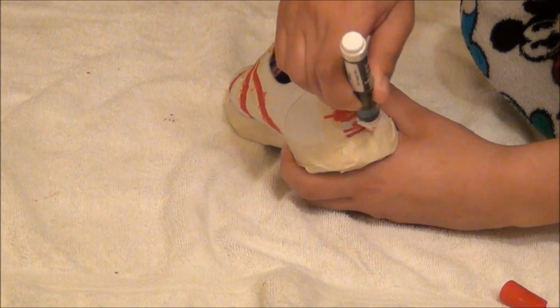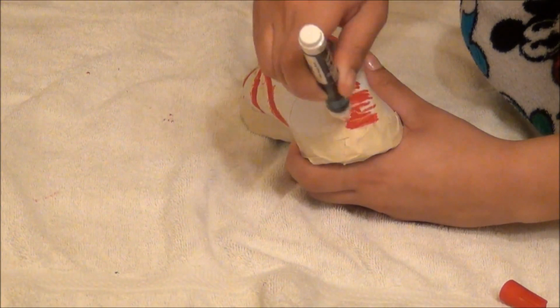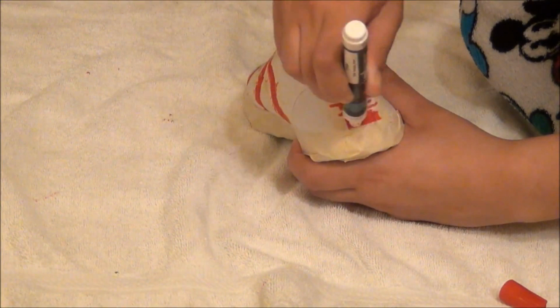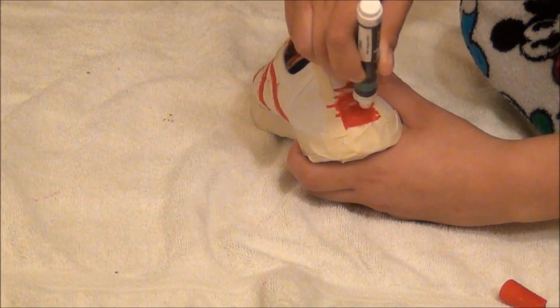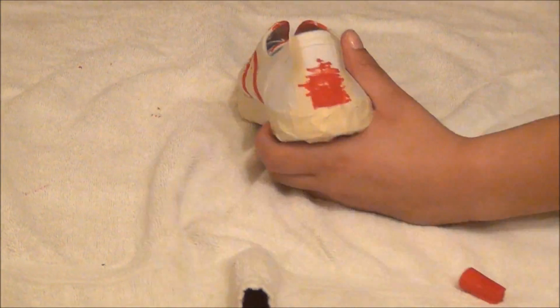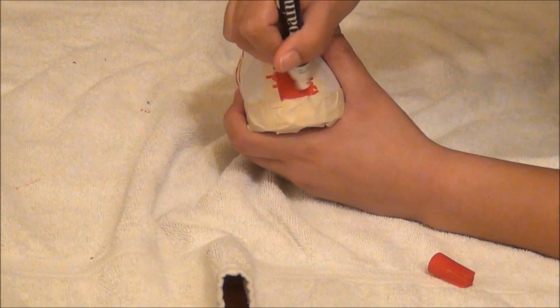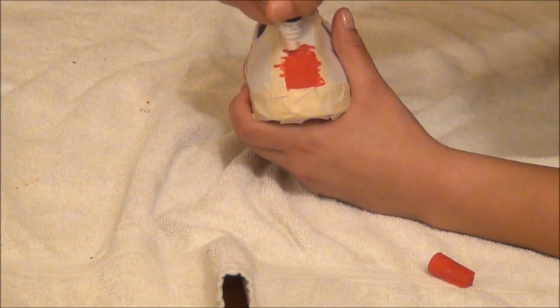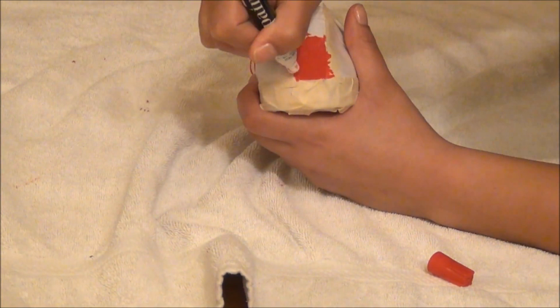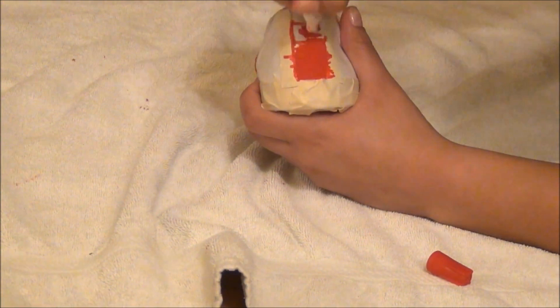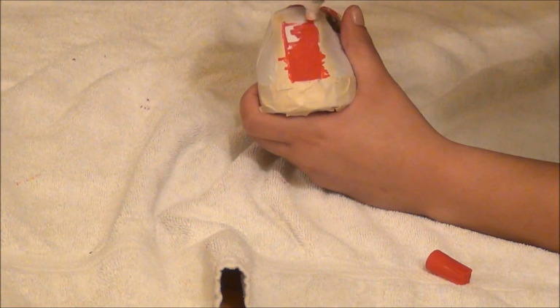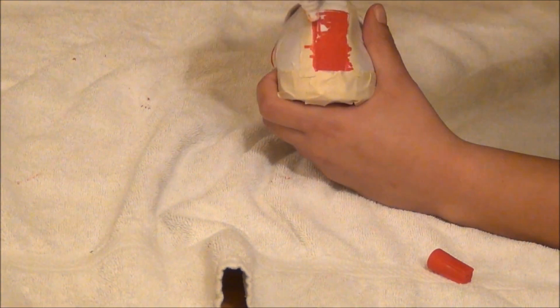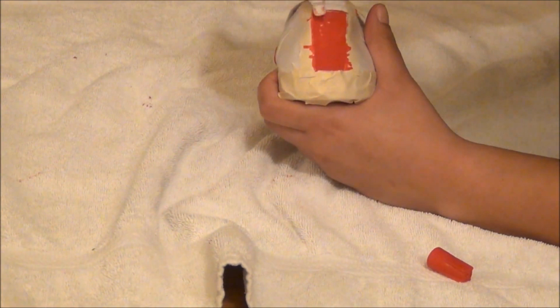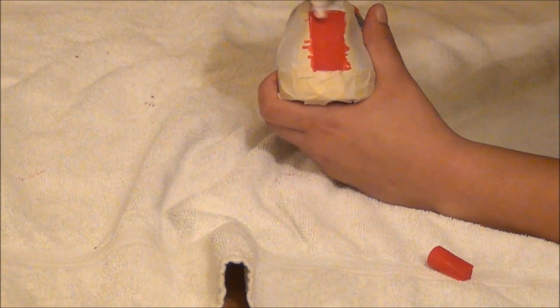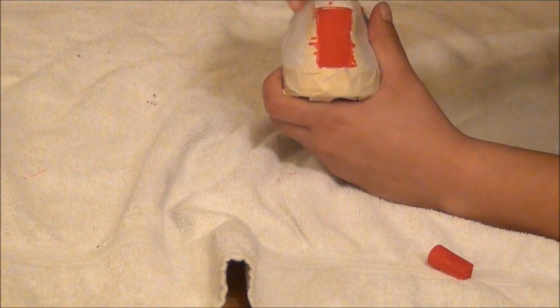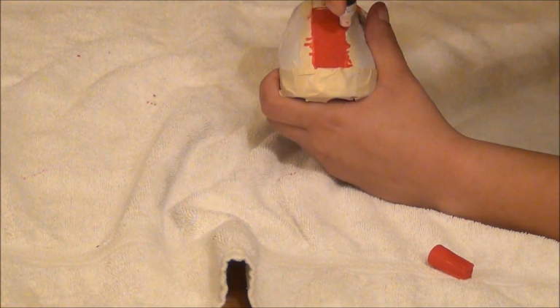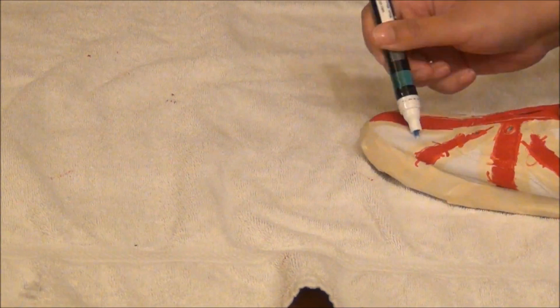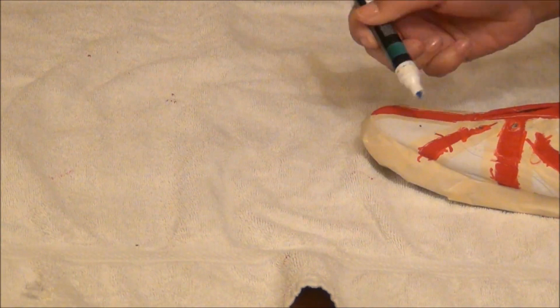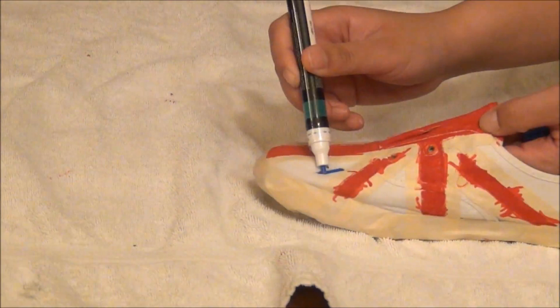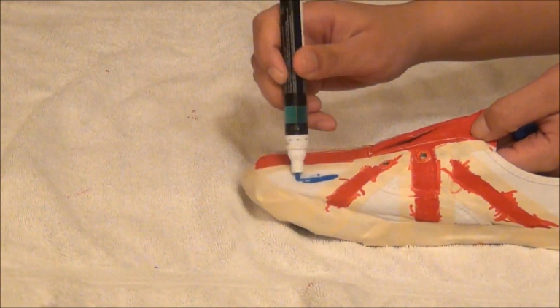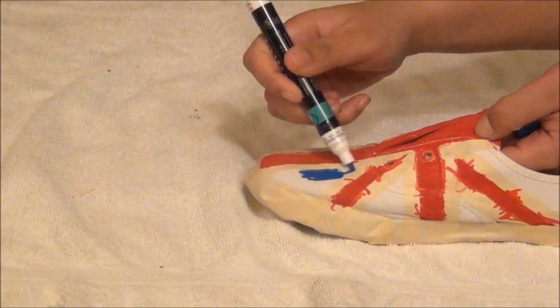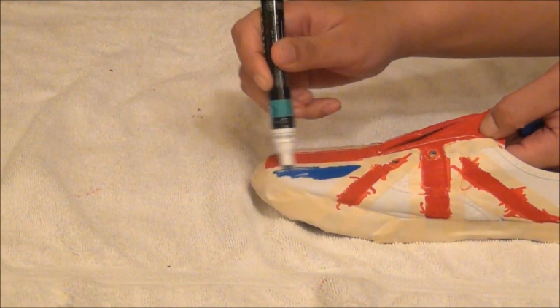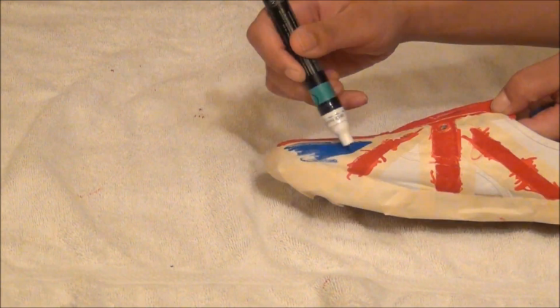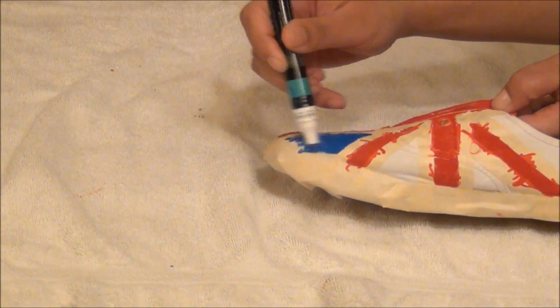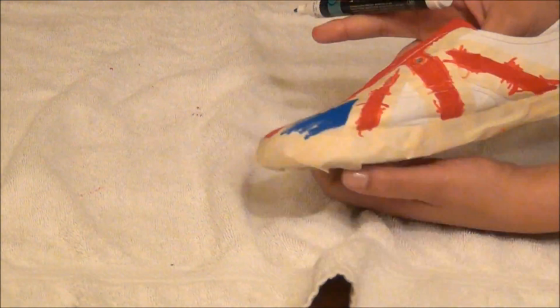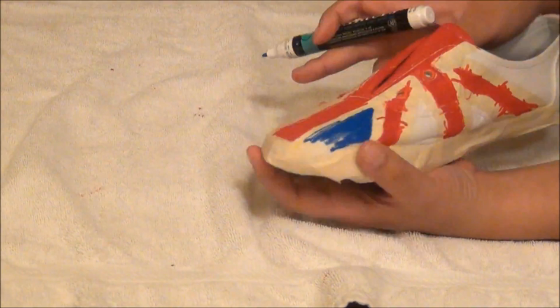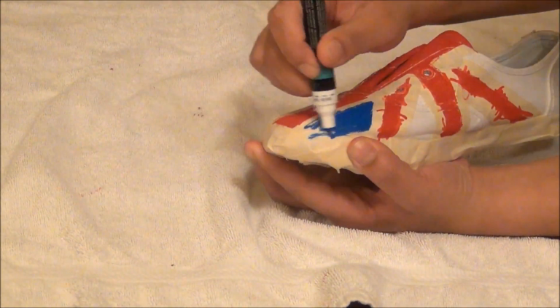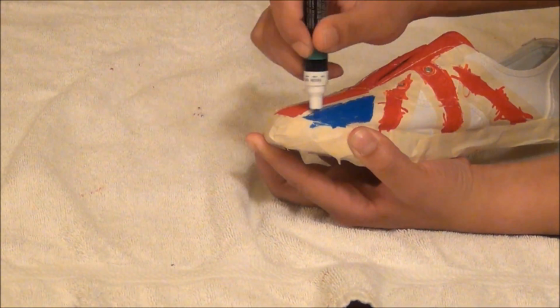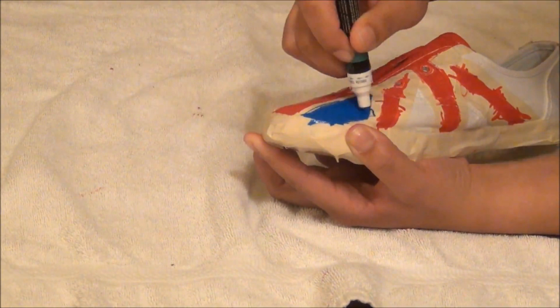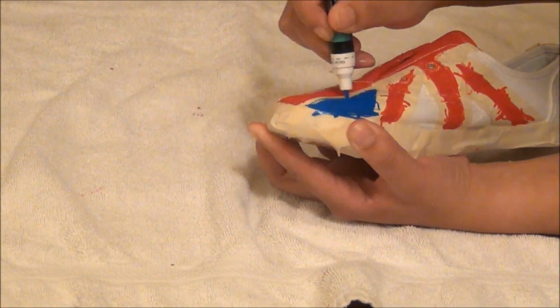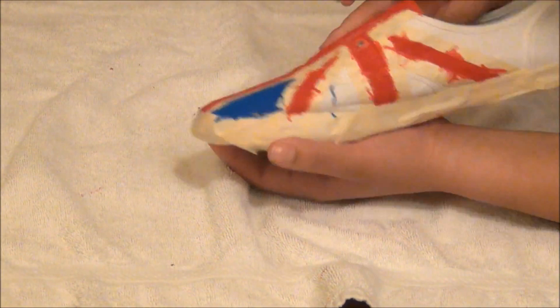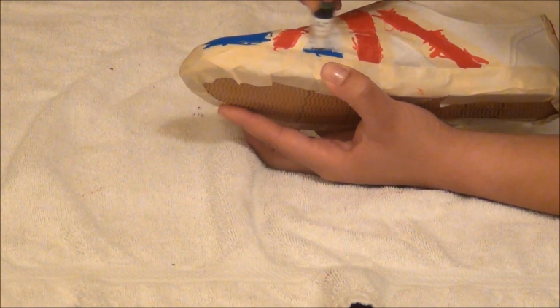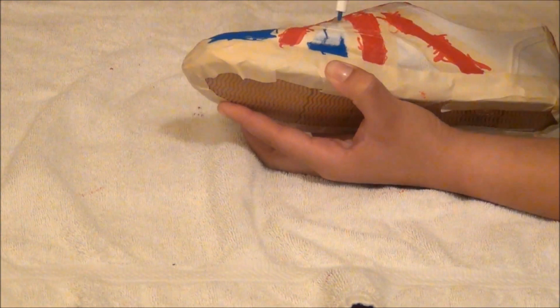Okay, so right there you can see my Mickey Mouse pajamas — sorry about that. But once you've completed all of the red painting, you want to go in with your blue paint and paint all the white spaces you have left, which are just the opposite of the red lines.